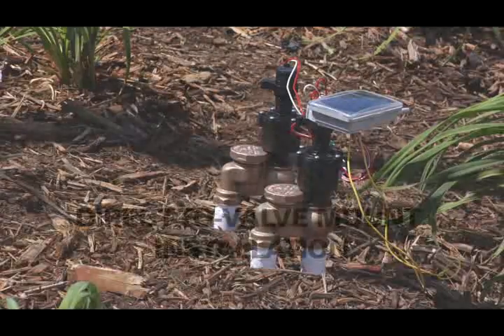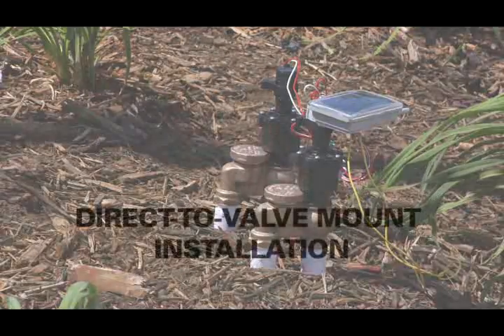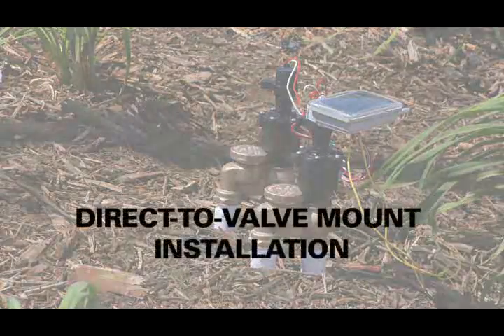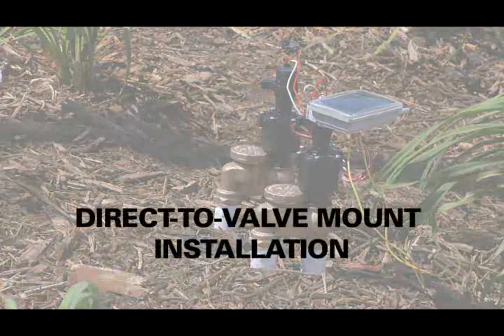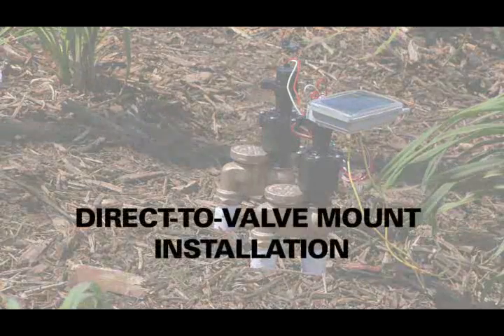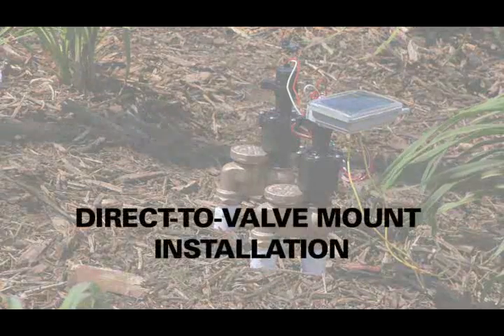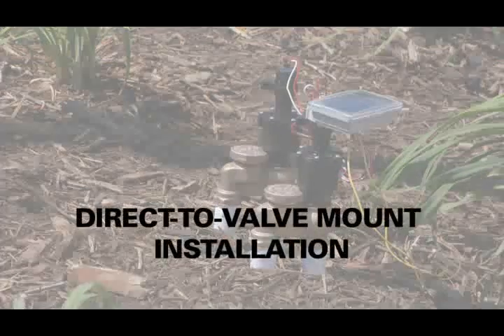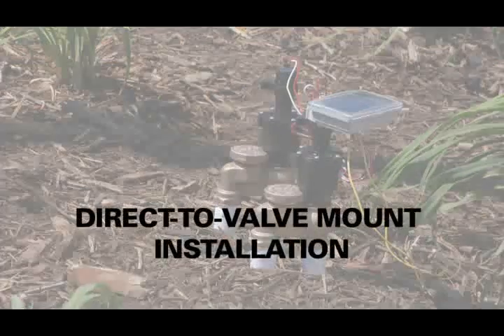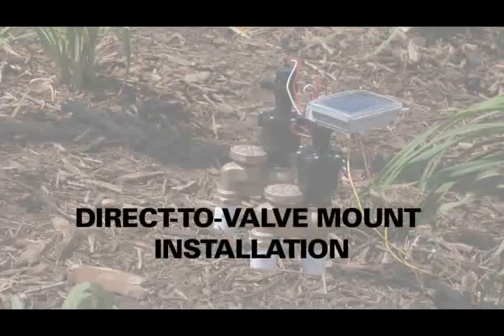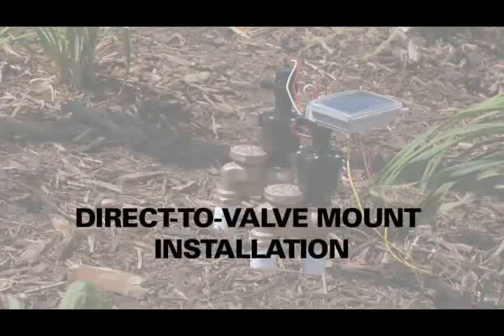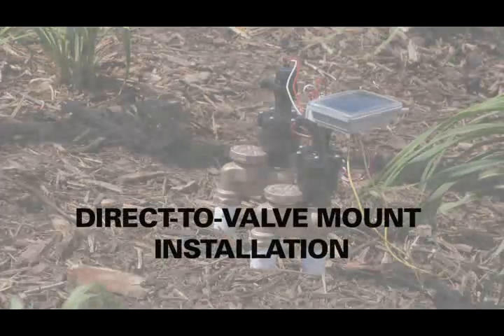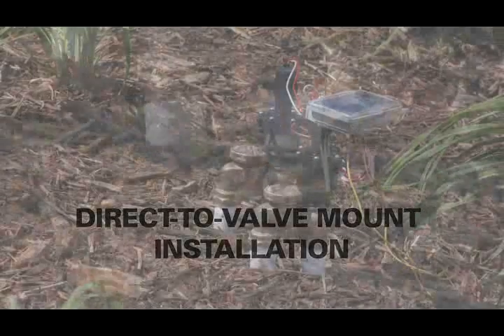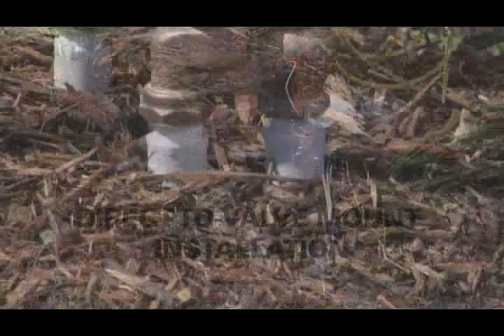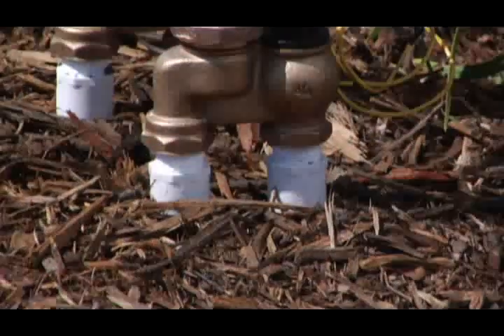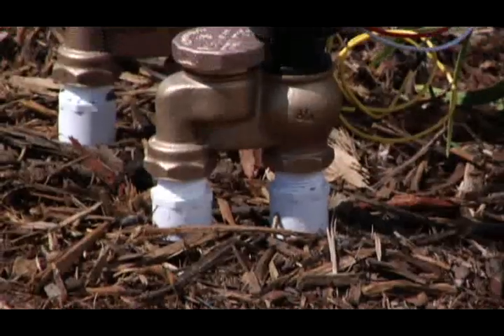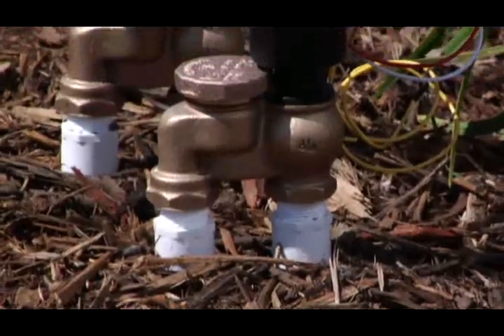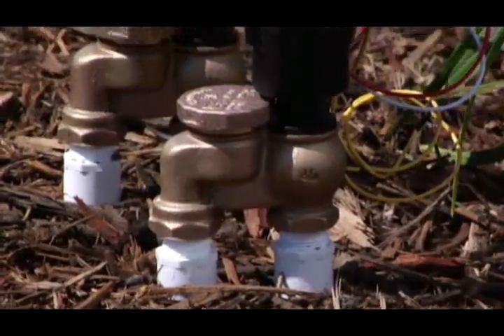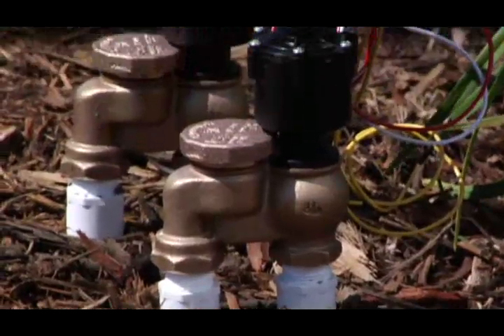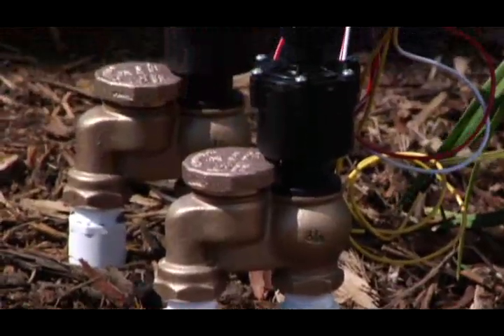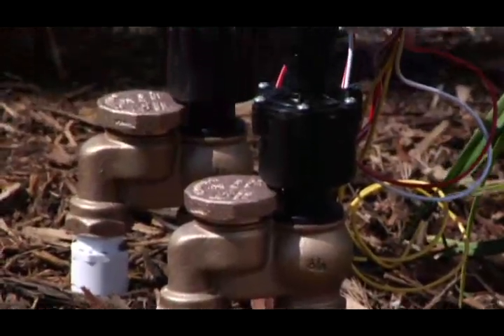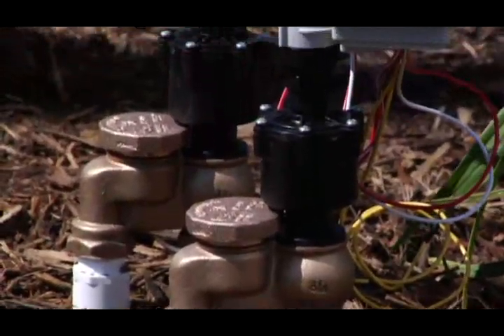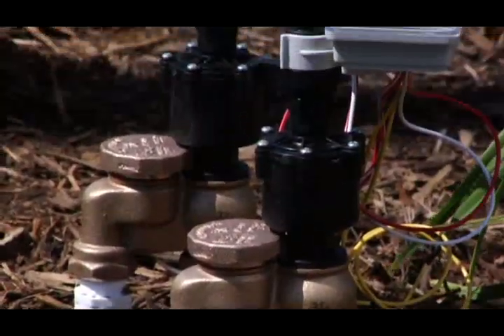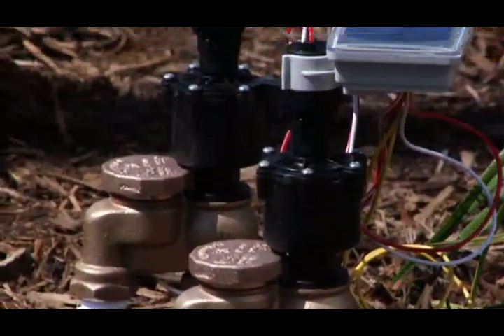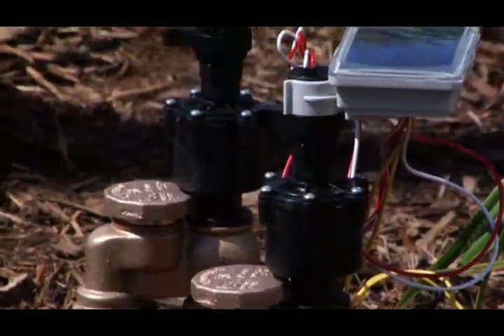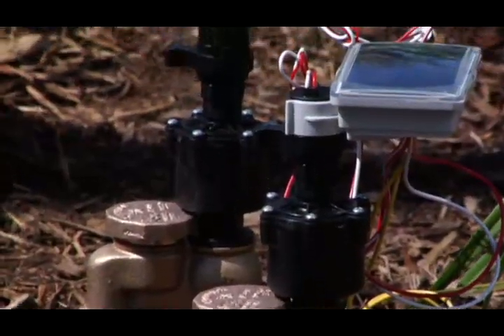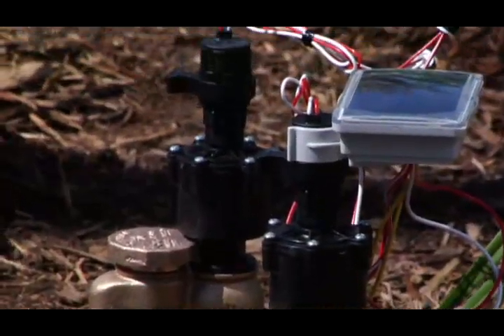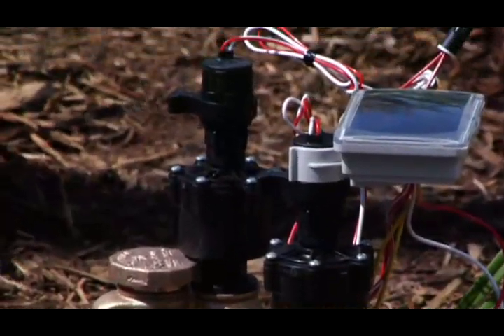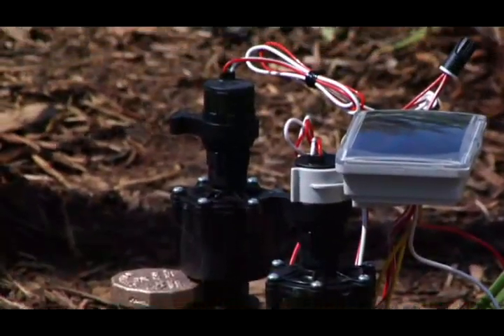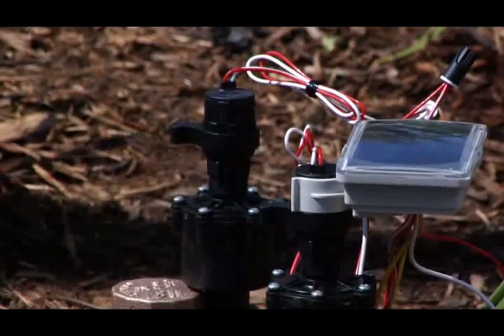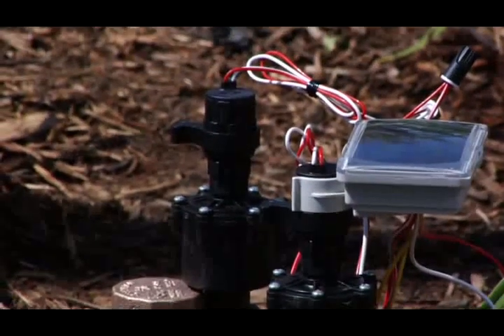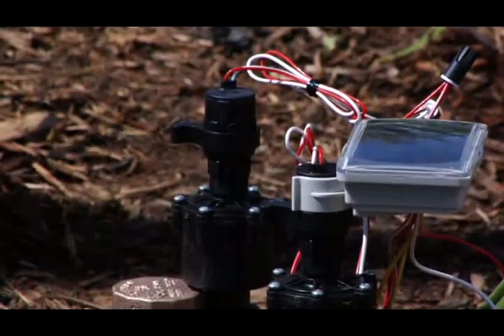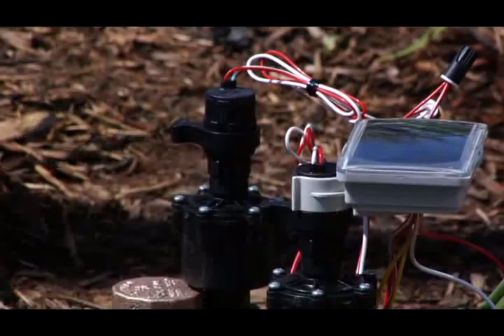Direct-to-valve mount installation. This installation attaches the Light 2 directly onto an above-grade valve.